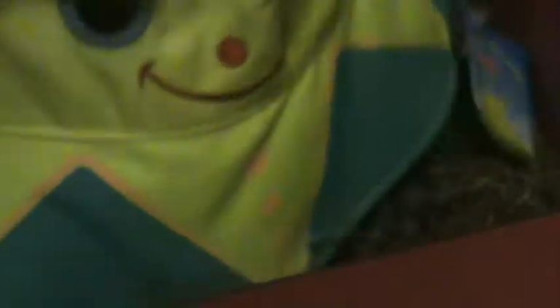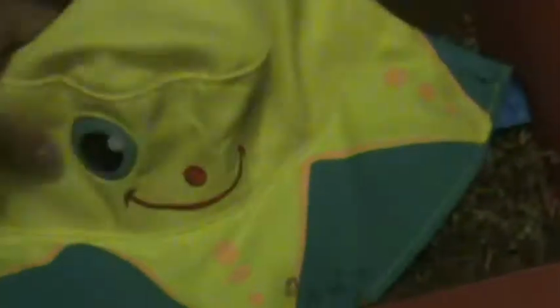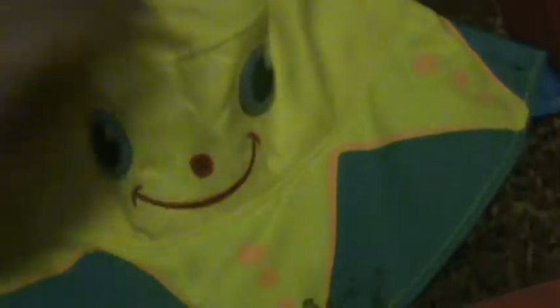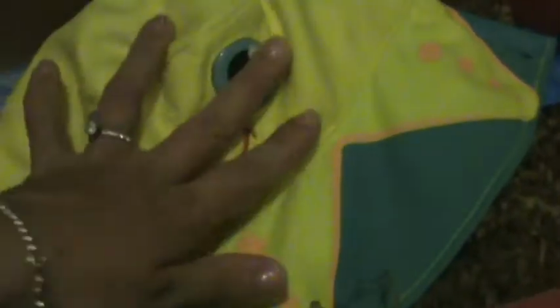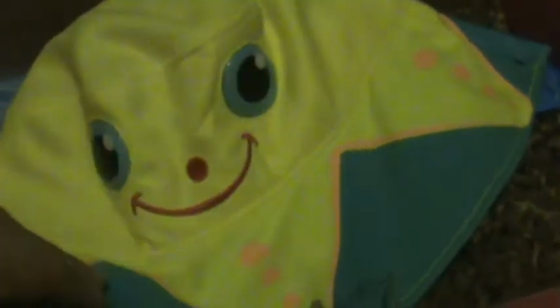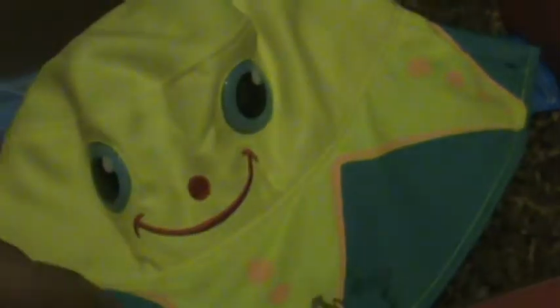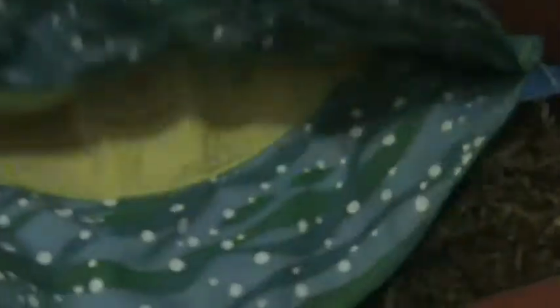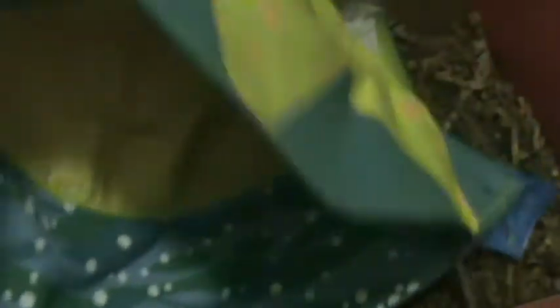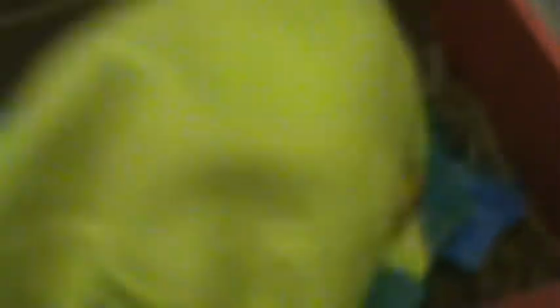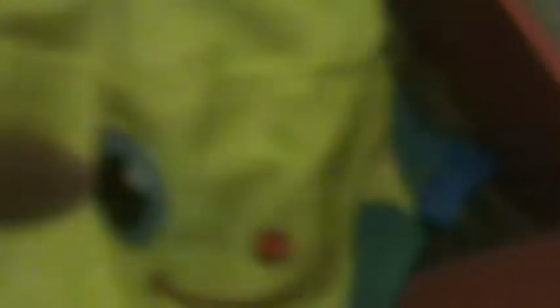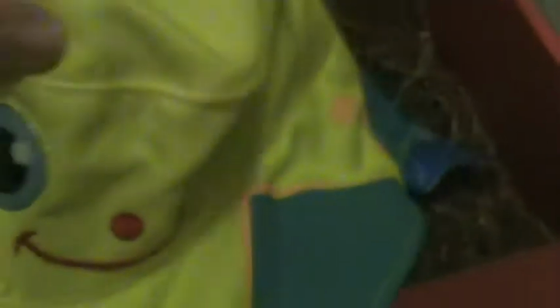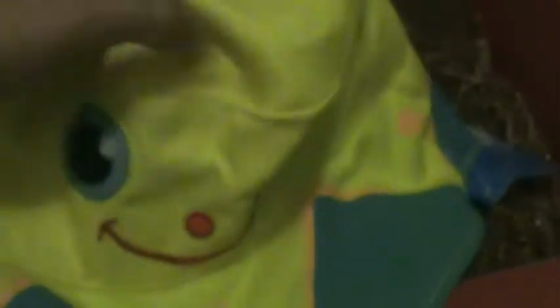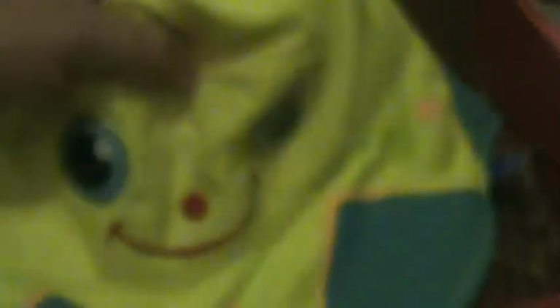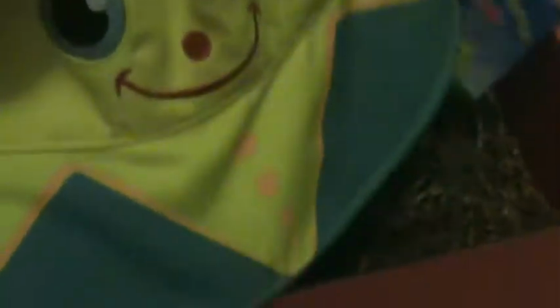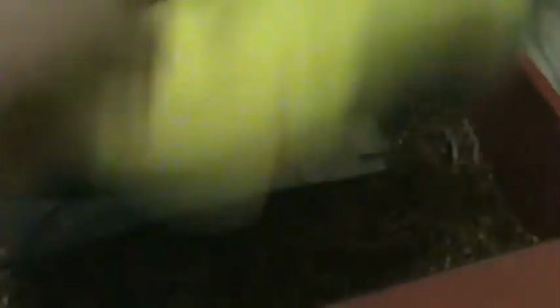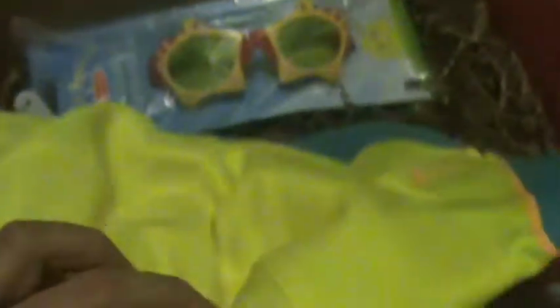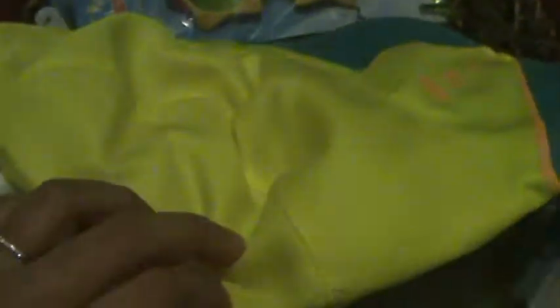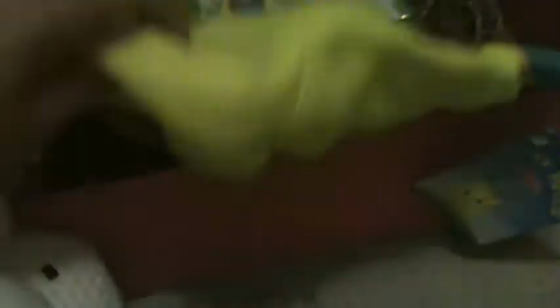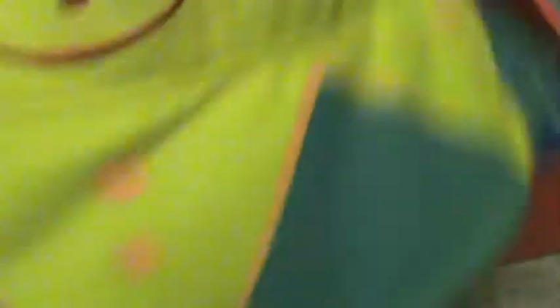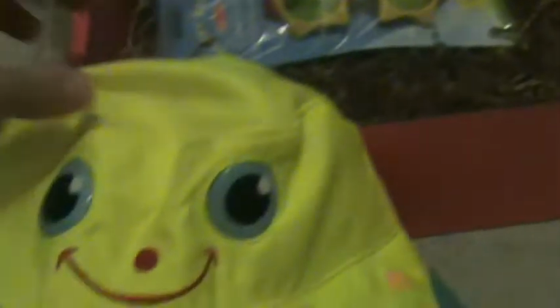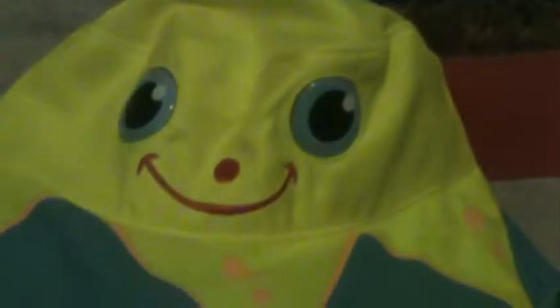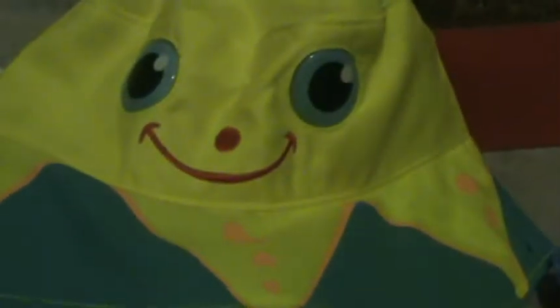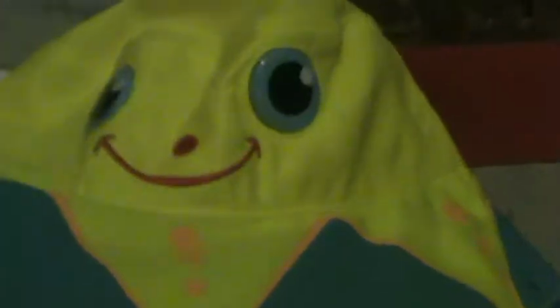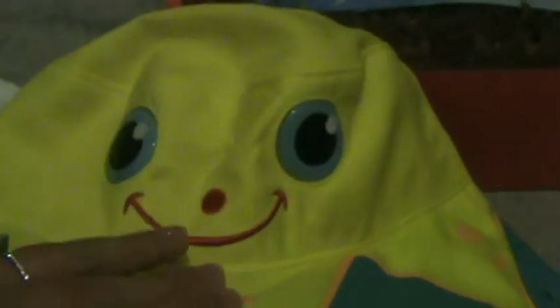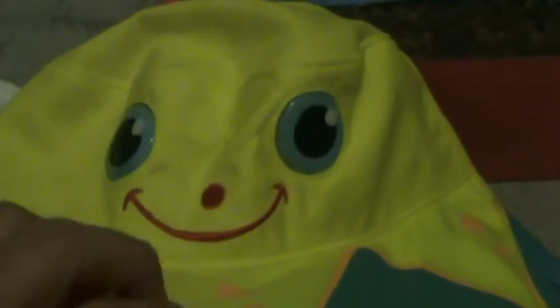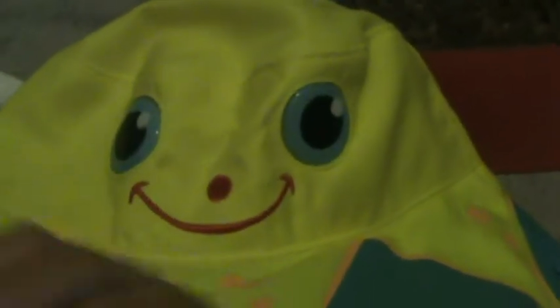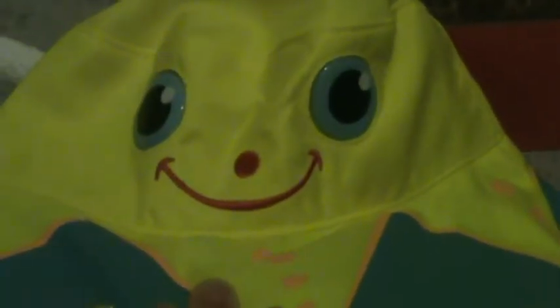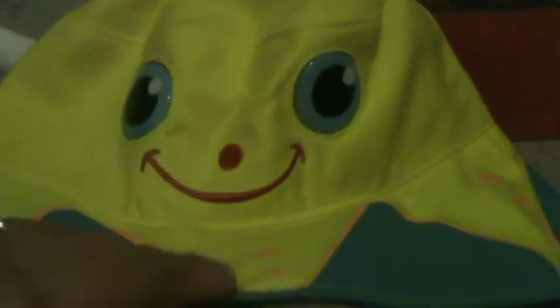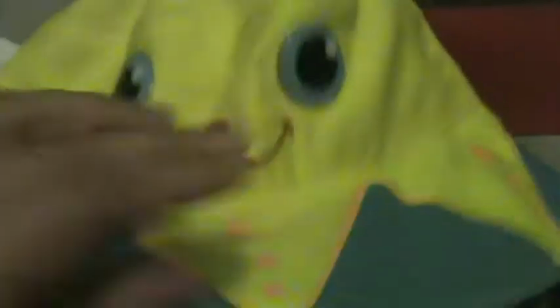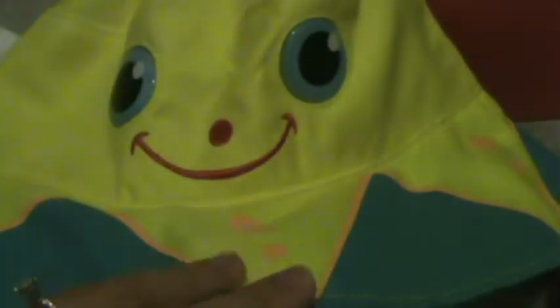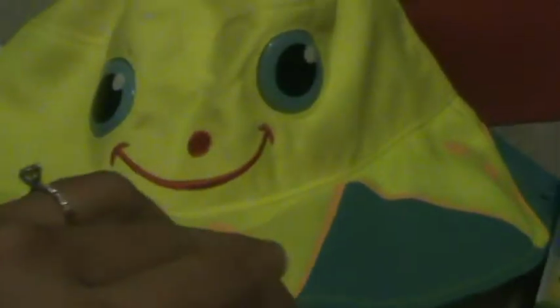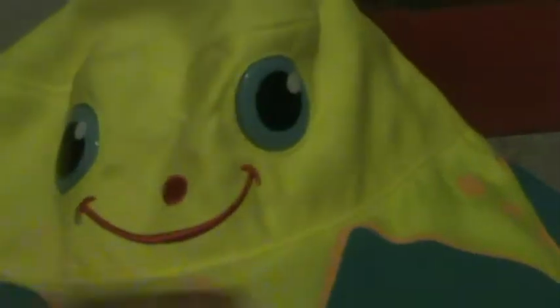Then we have this cute little hat and I'm really excited because I almost purchased this last weekend. My husband stopped me because he said our kid has too many things. I'm glad I didn't buy it because now I have a really cute one that came in my box.